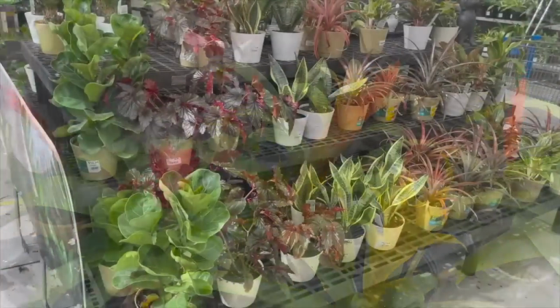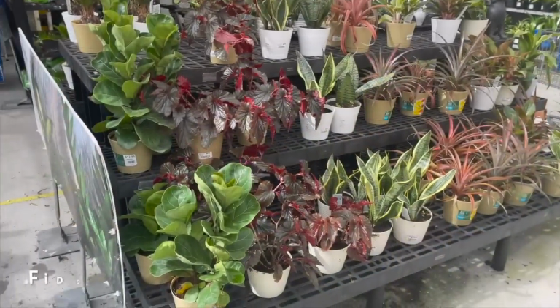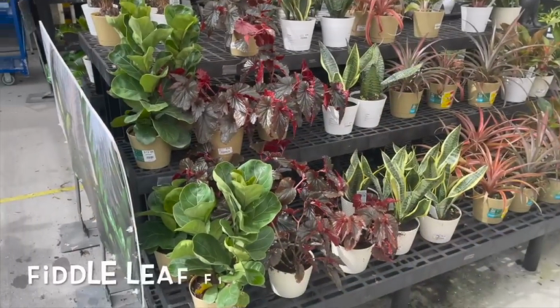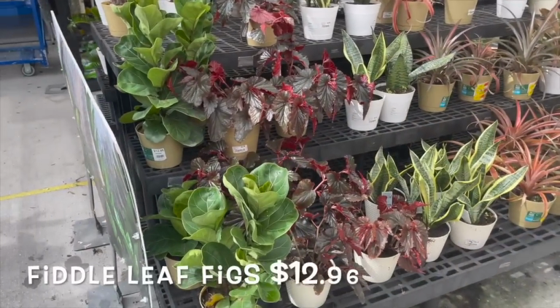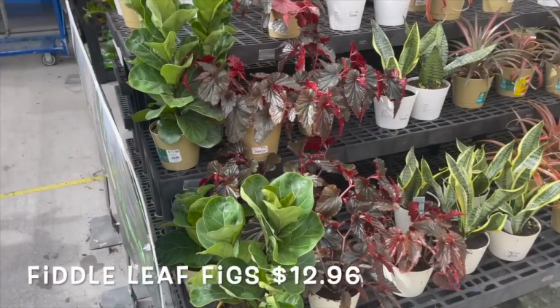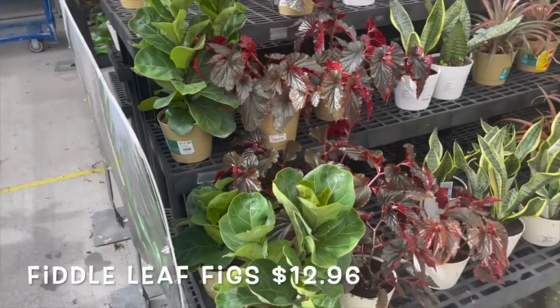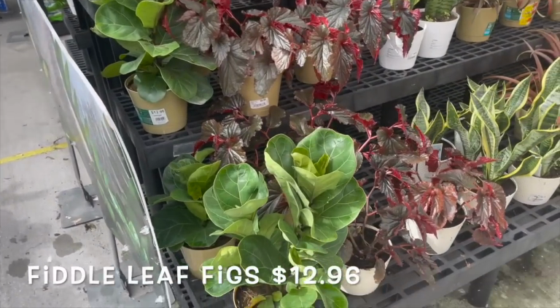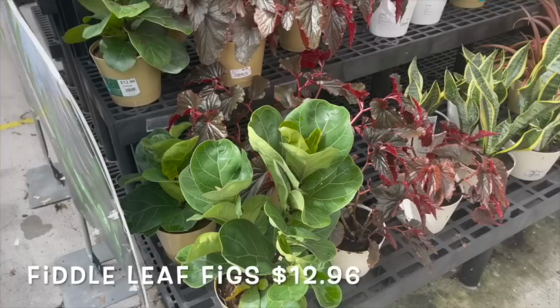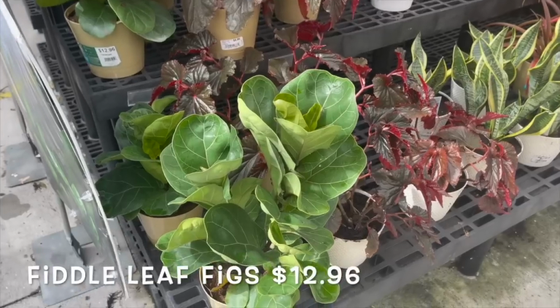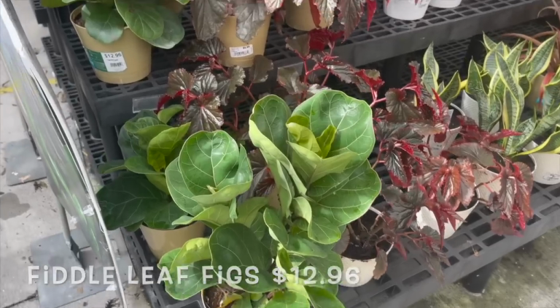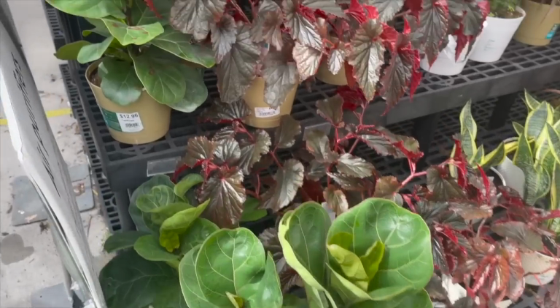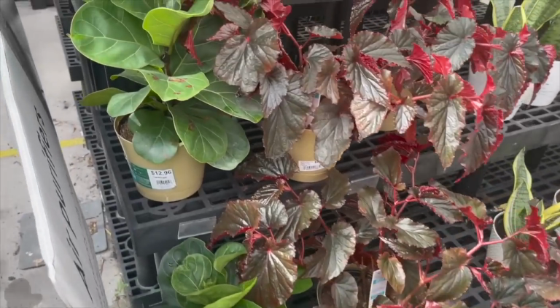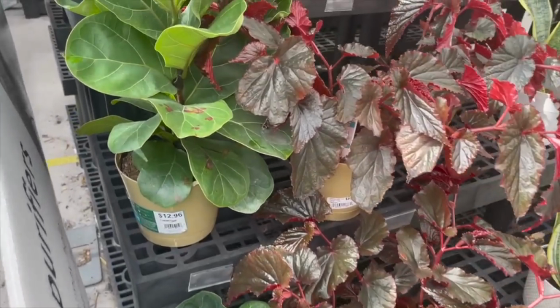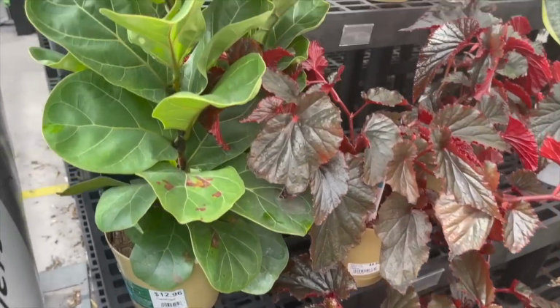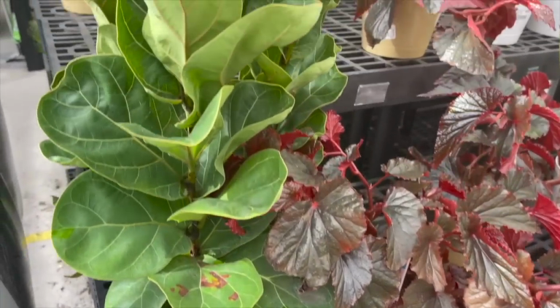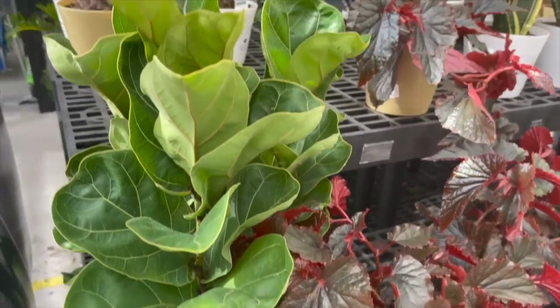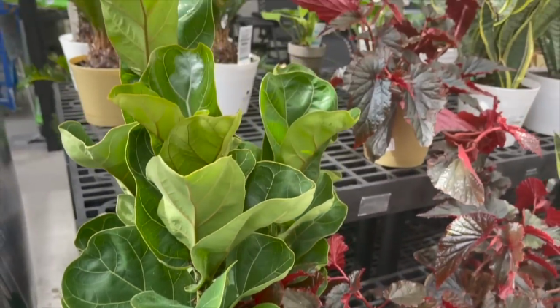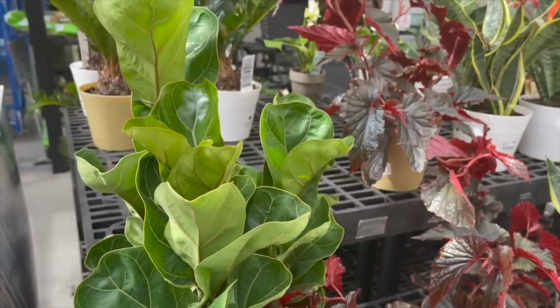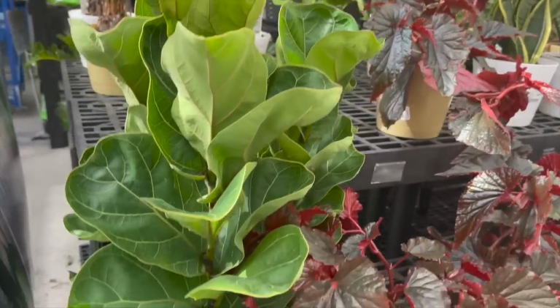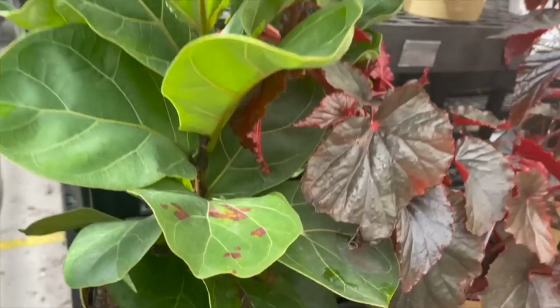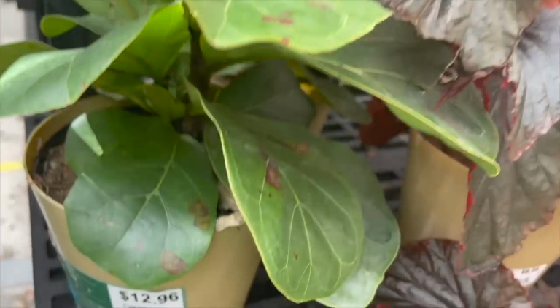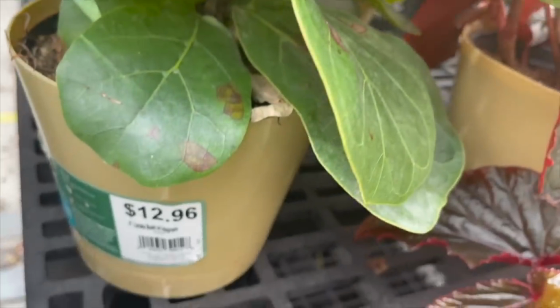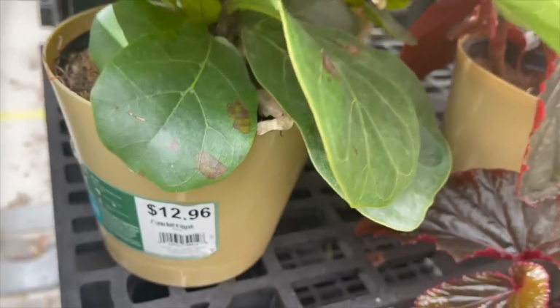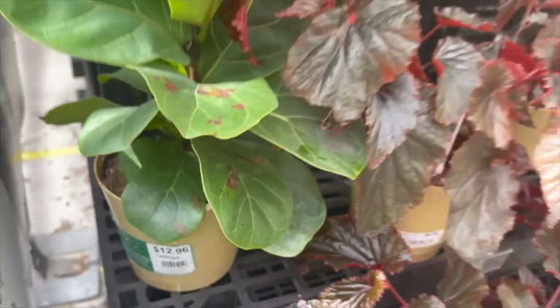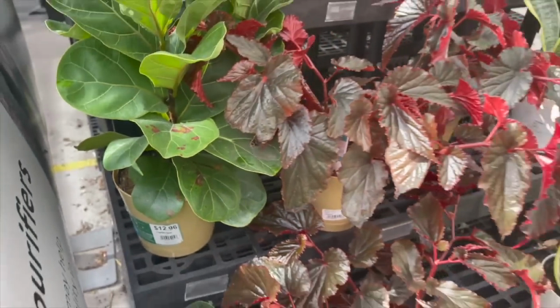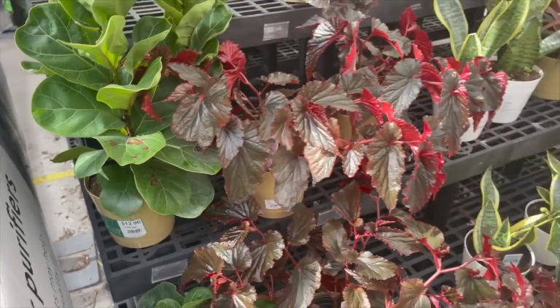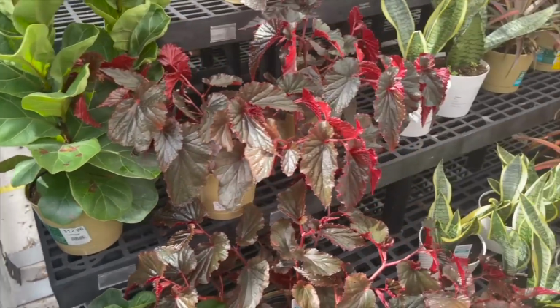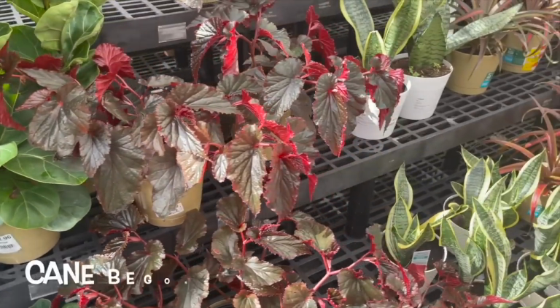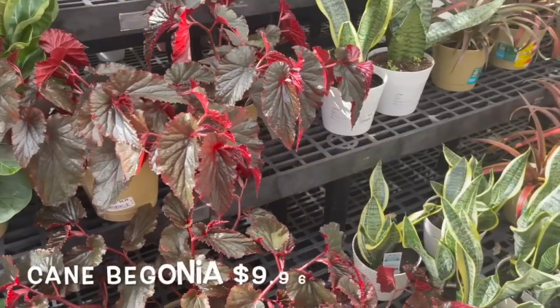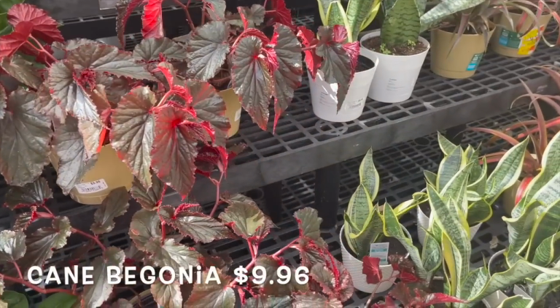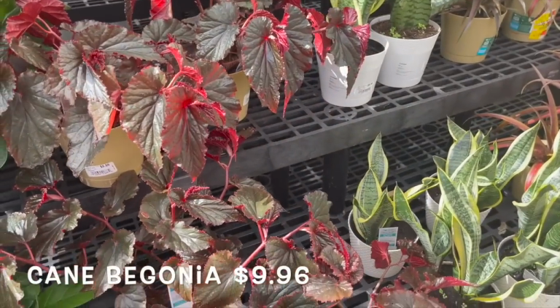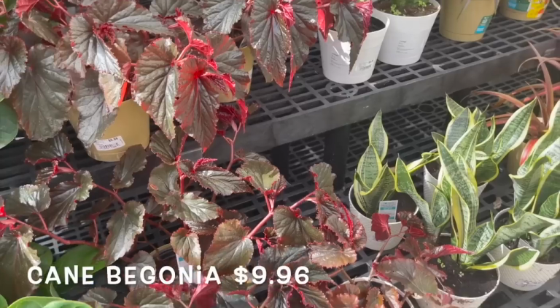Some bromeliads in white ceramic pots for $7.96. On this side they have more fiddle leaf figs for $12.96 and some beautiful cane begonias for $9.96.